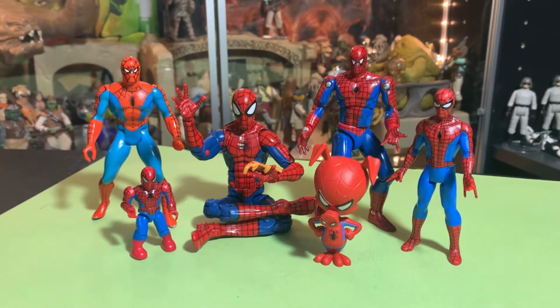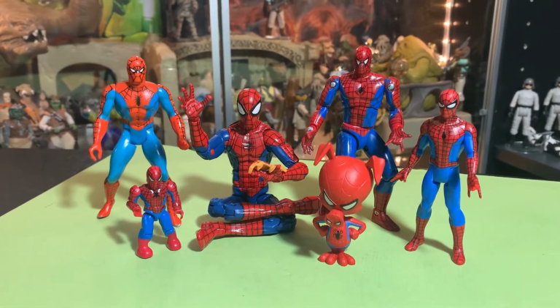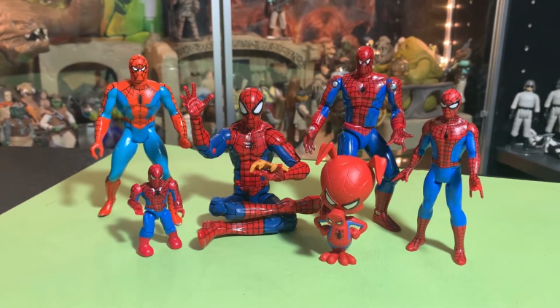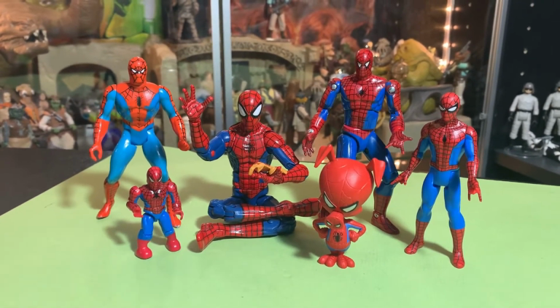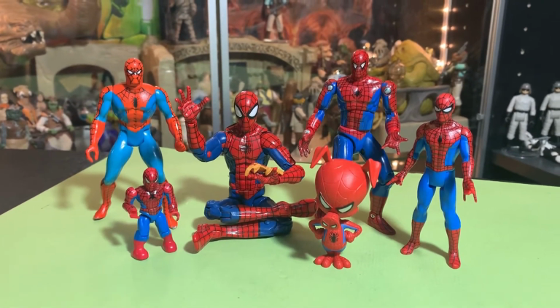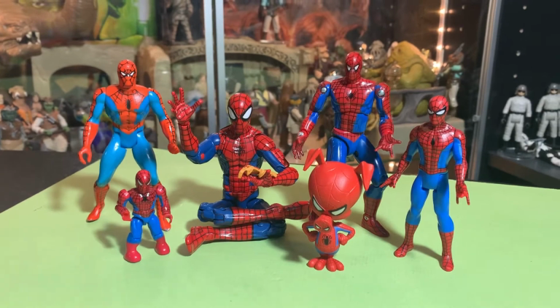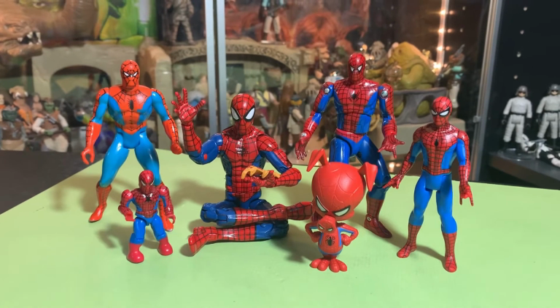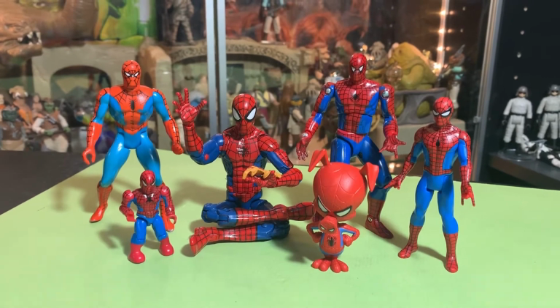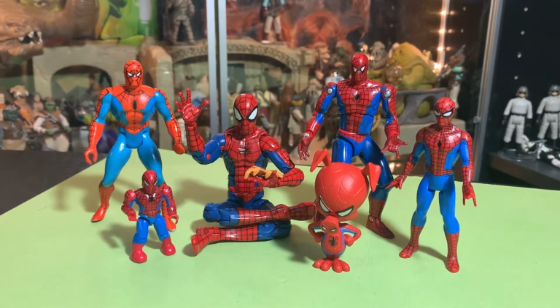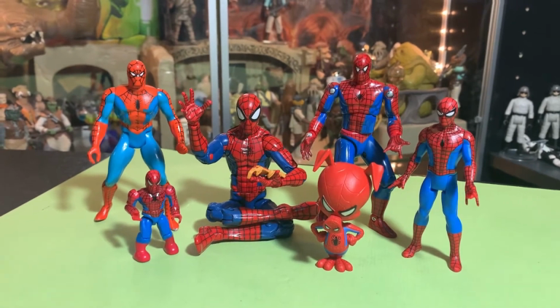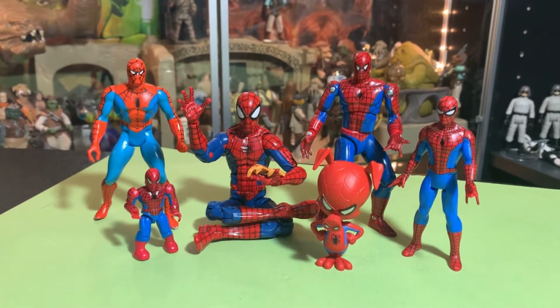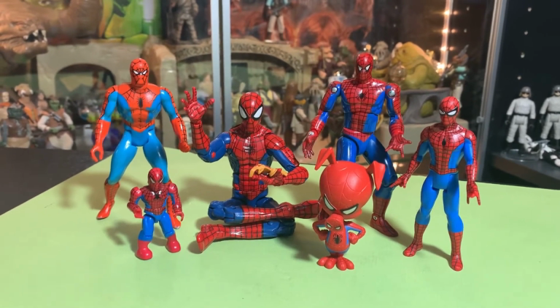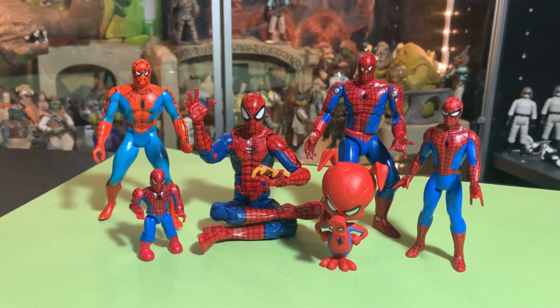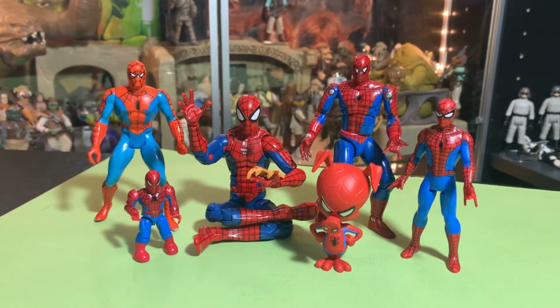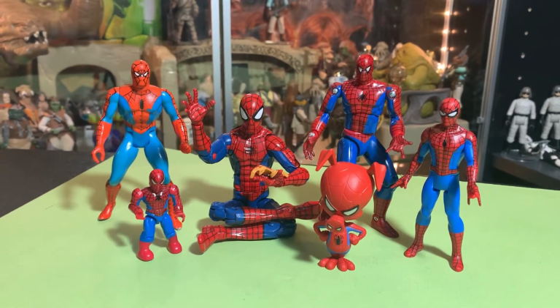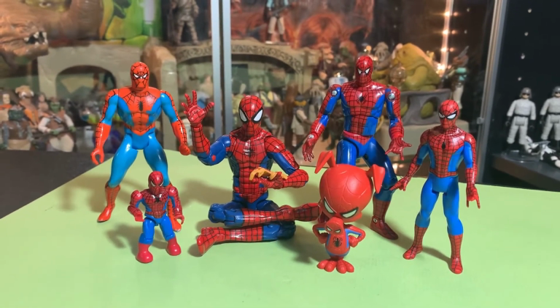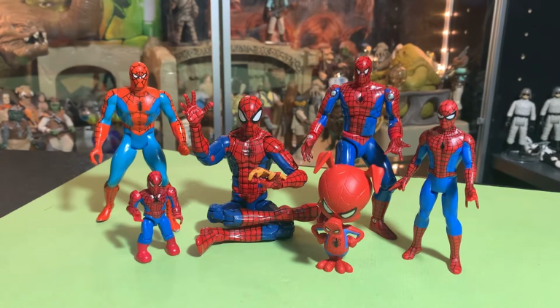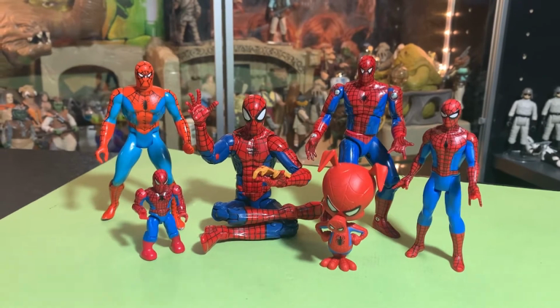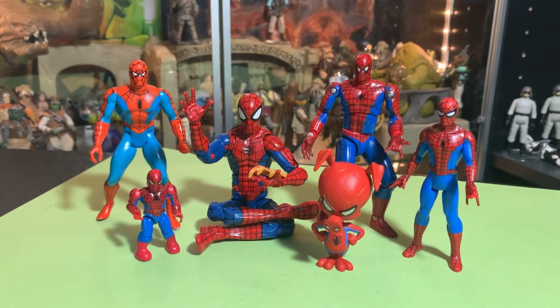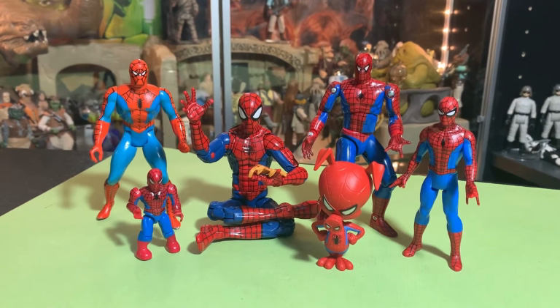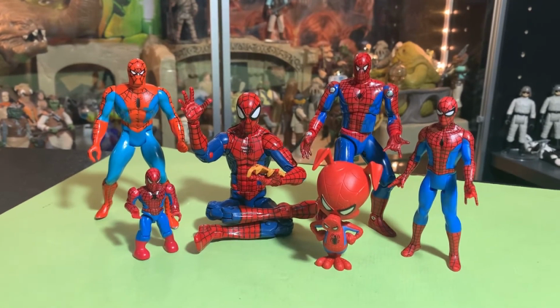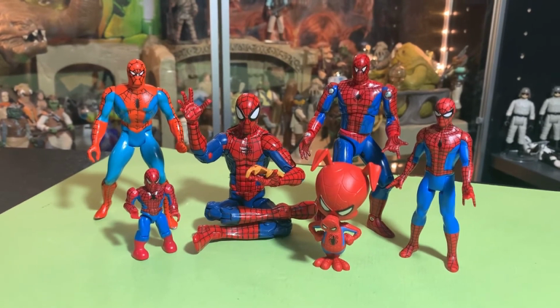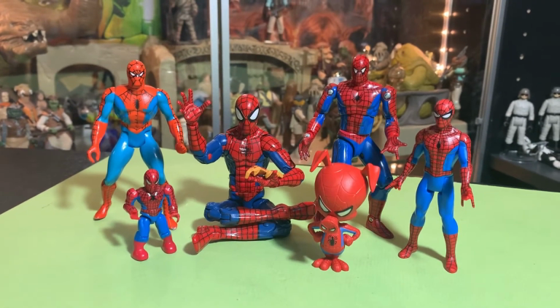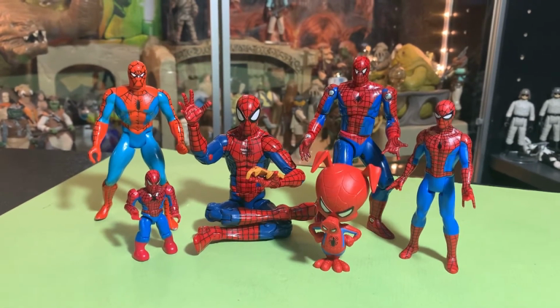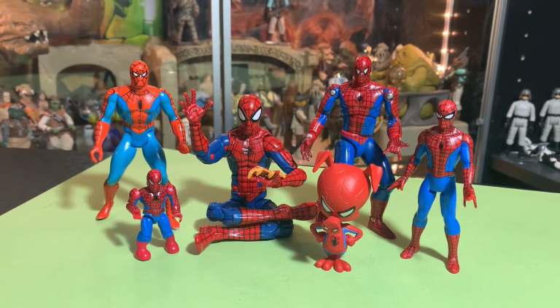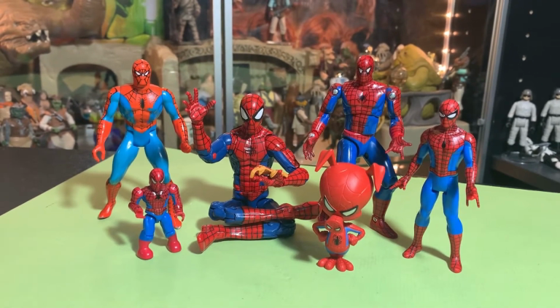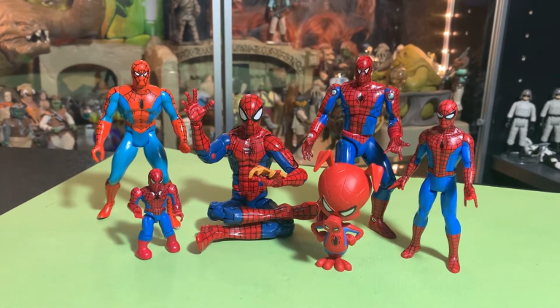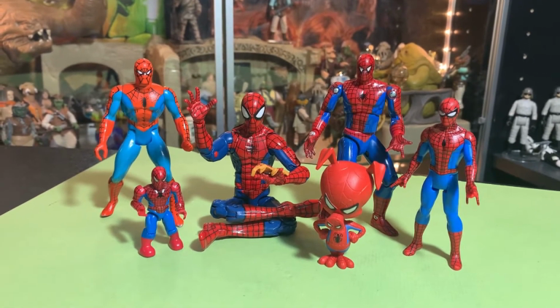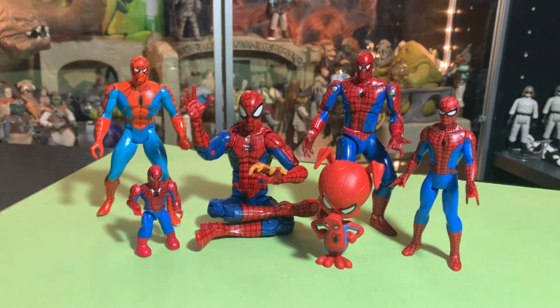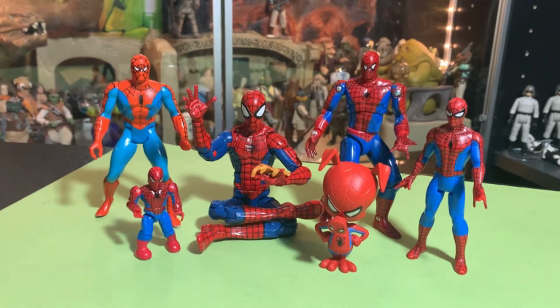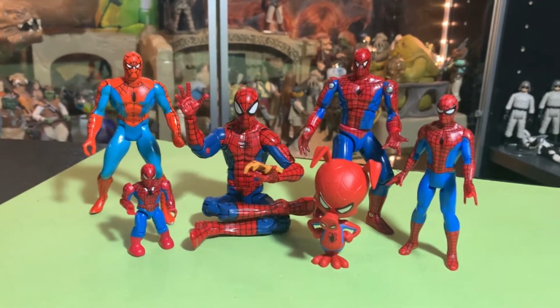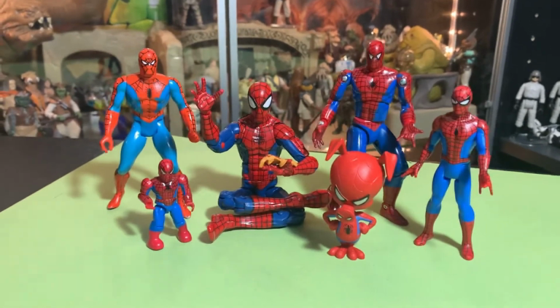We've got Spider-Man through the years here. This is kind of an interesting thing — we'll take a look at each one of these Spider-Man action figures through the years. Check it out.